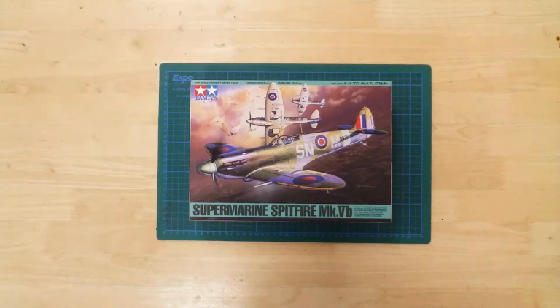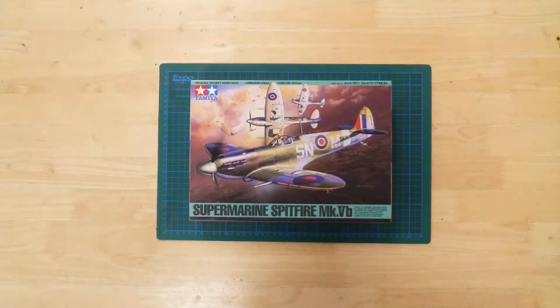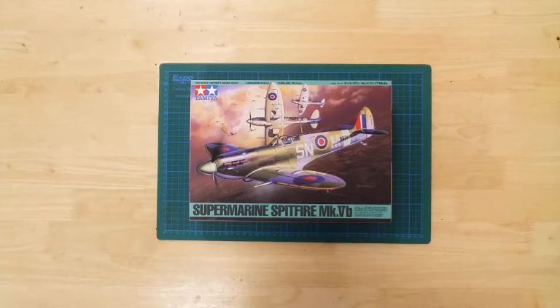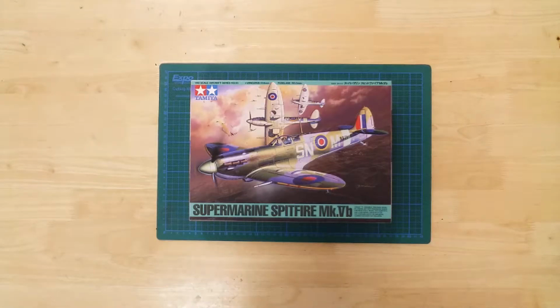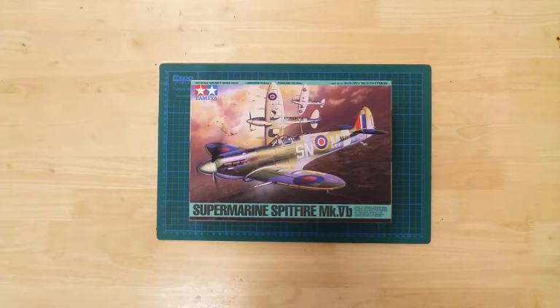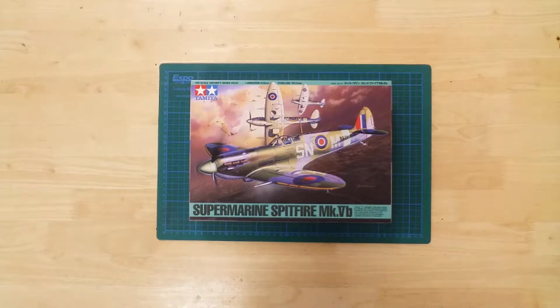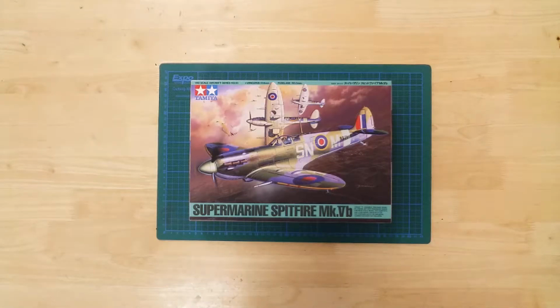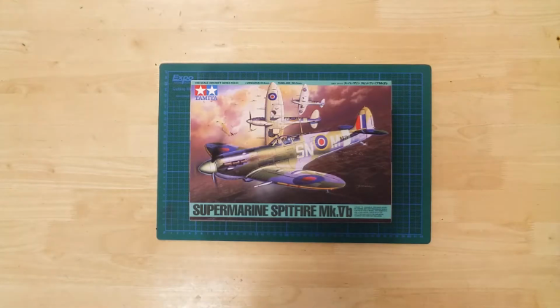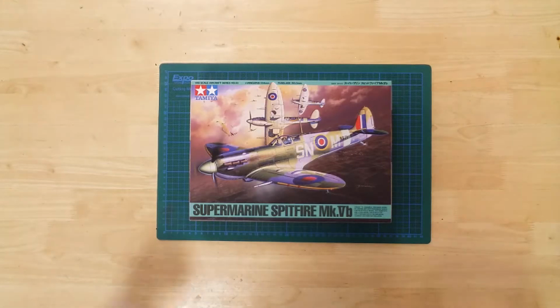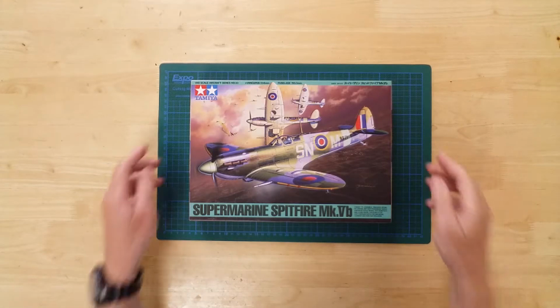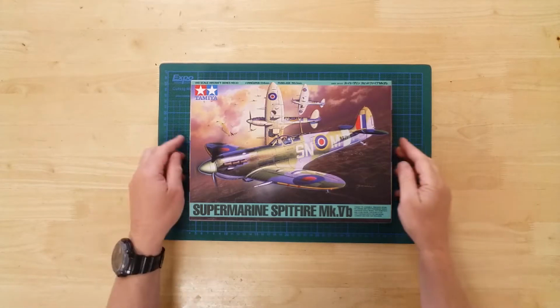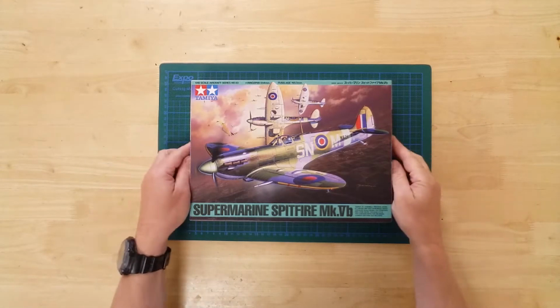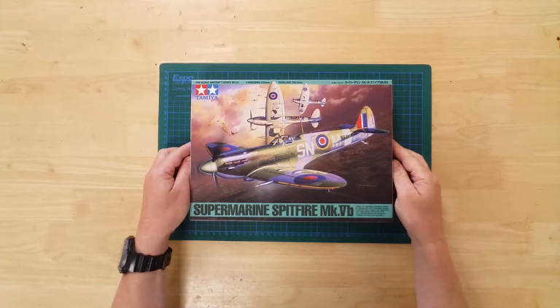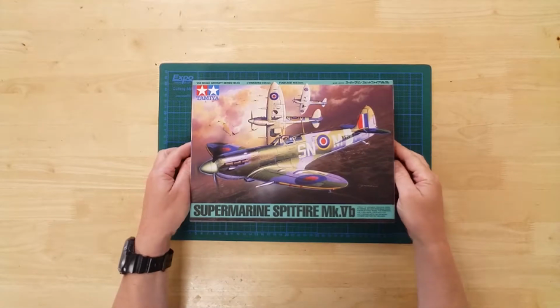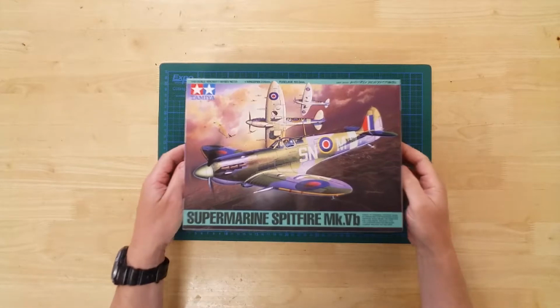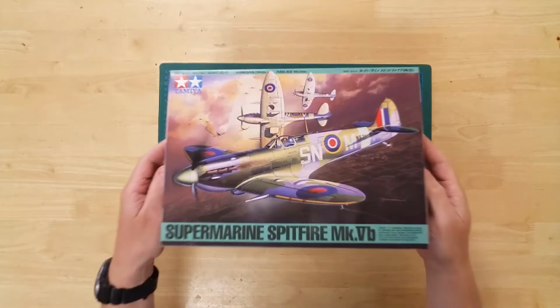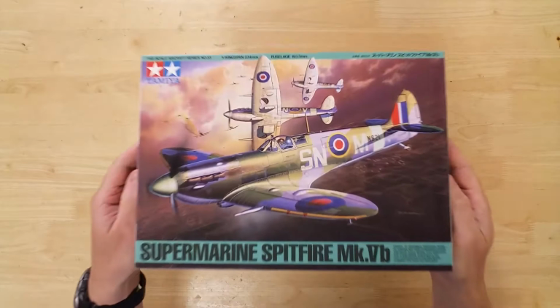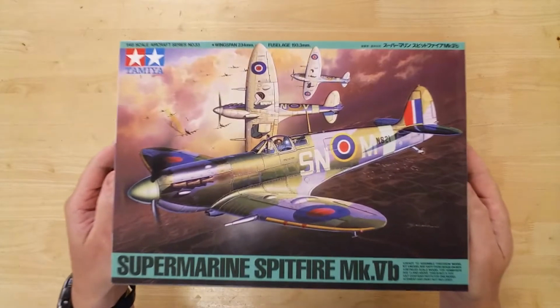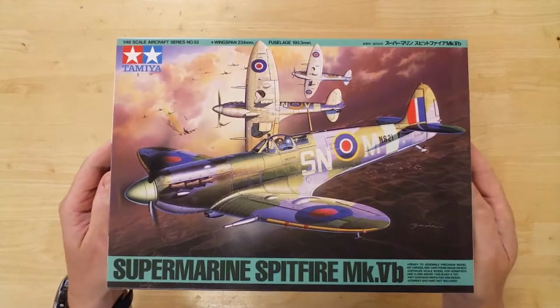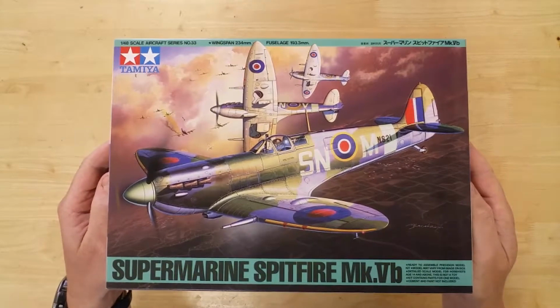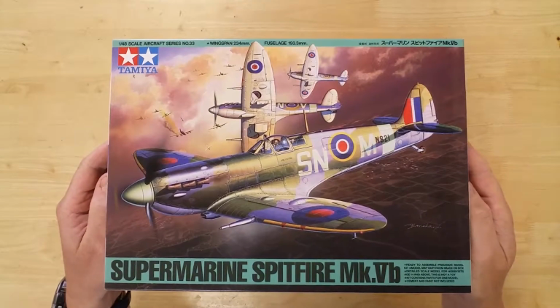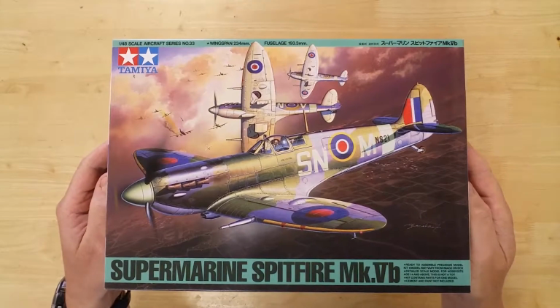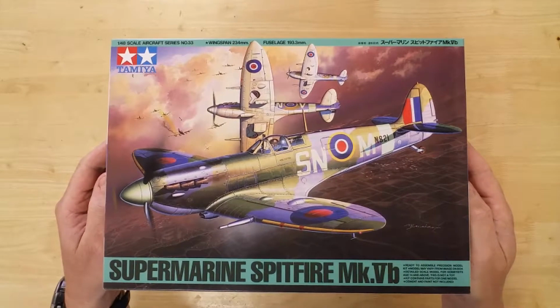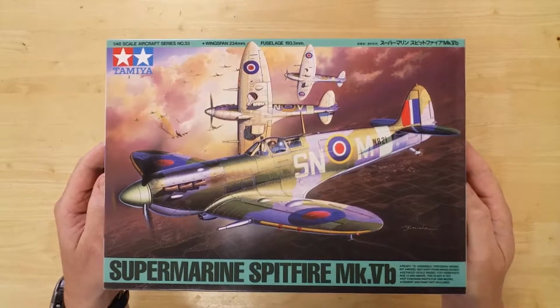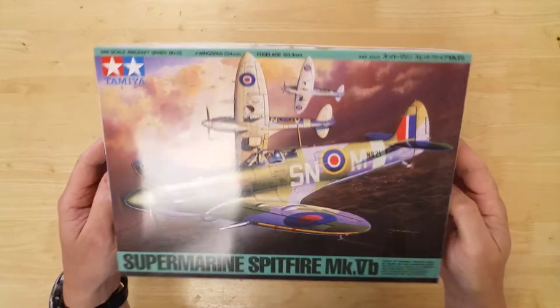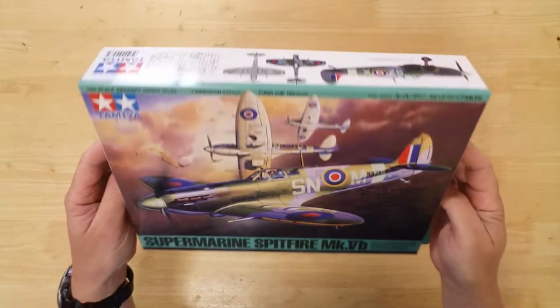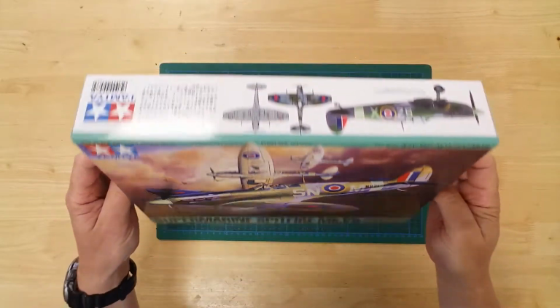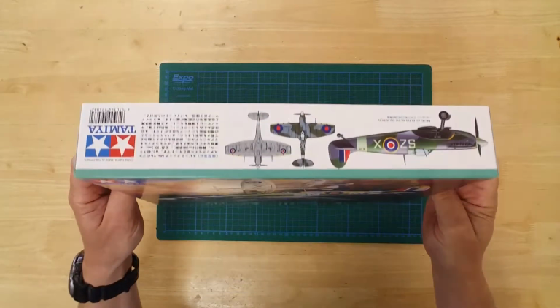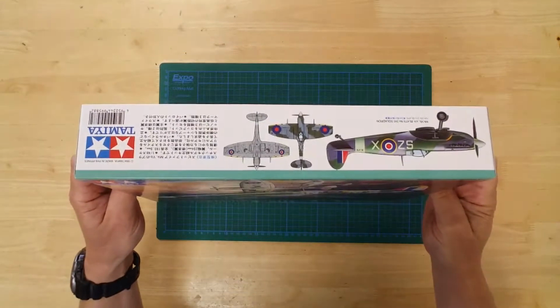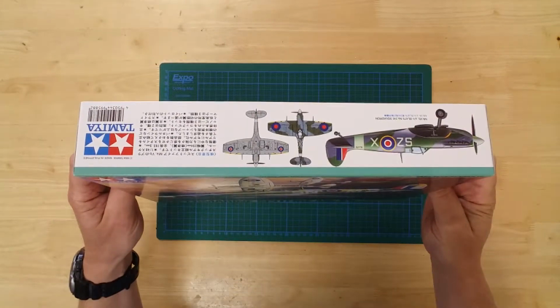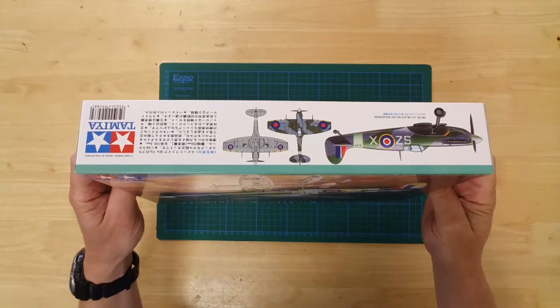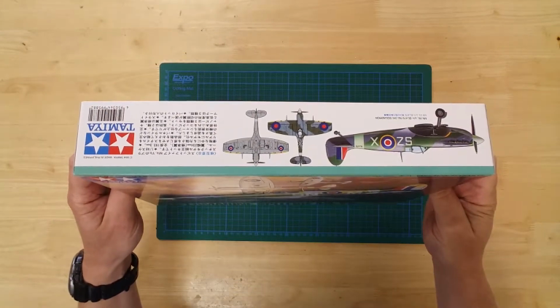This is the 61033, Supermarine Spitfire Mark 5B, by Tamiya, in 1/48th scale.